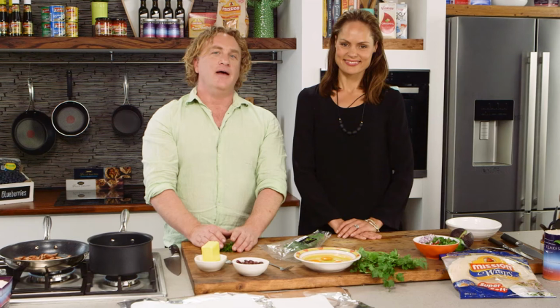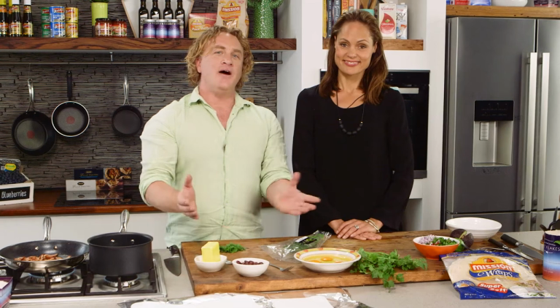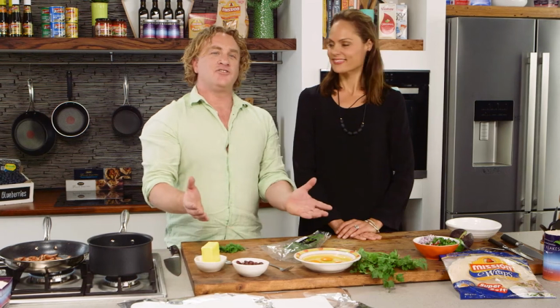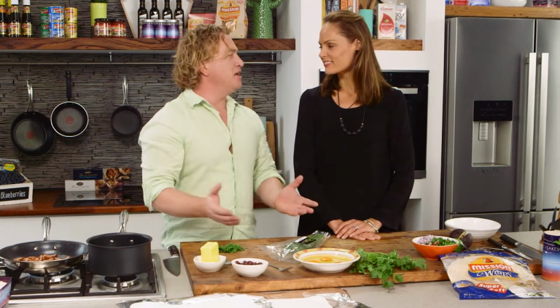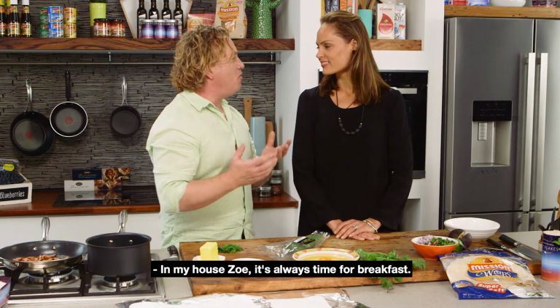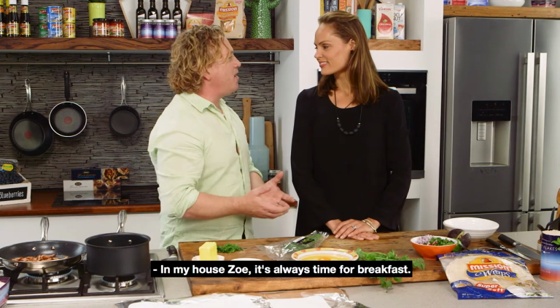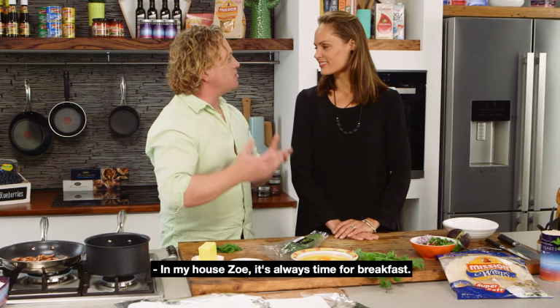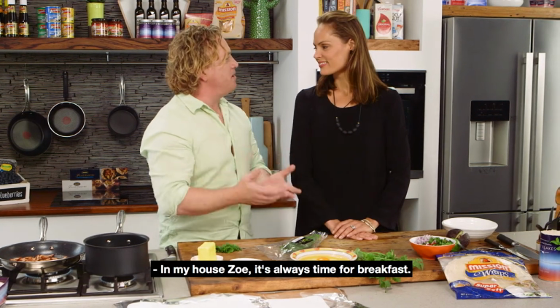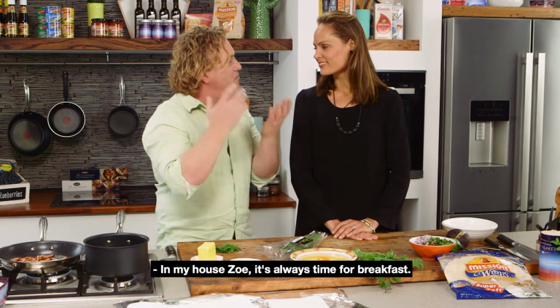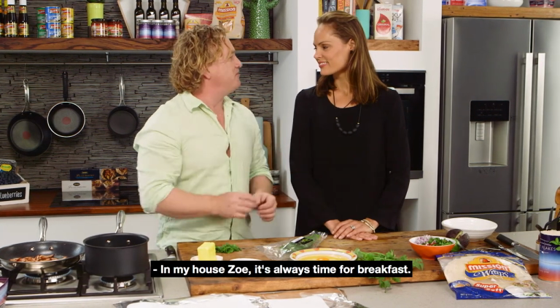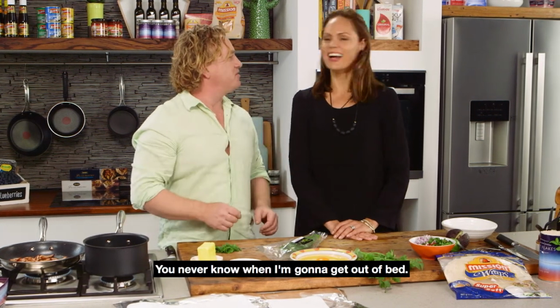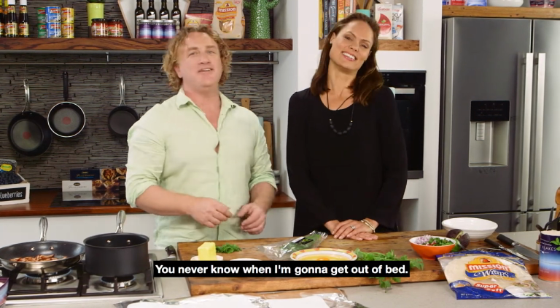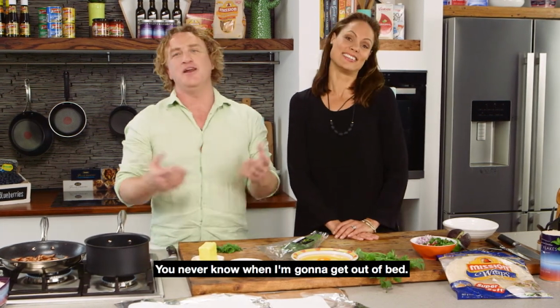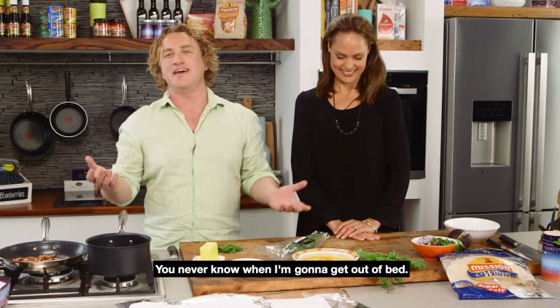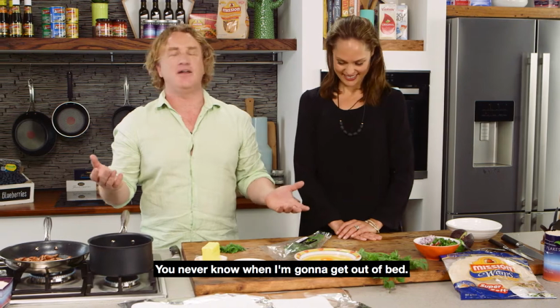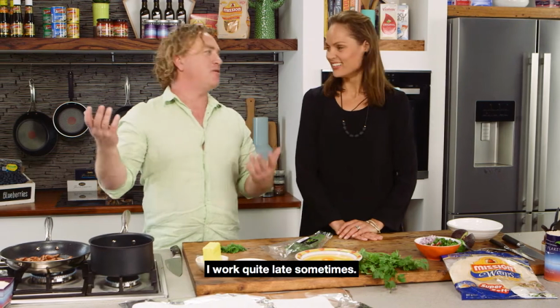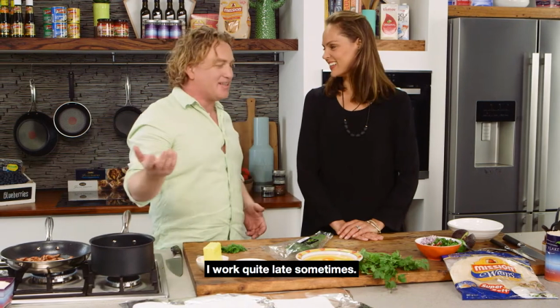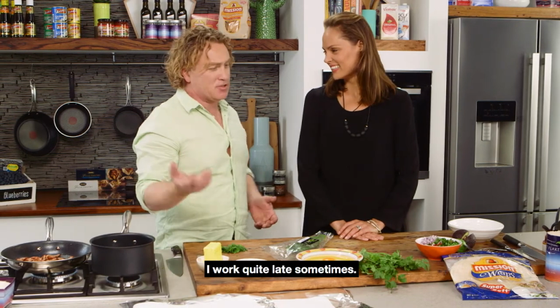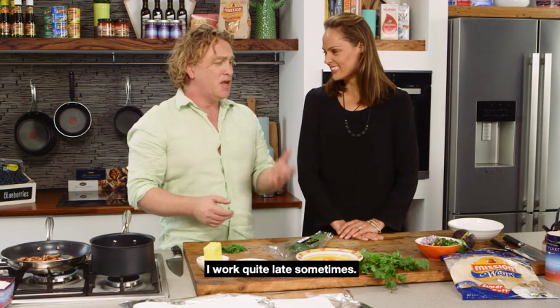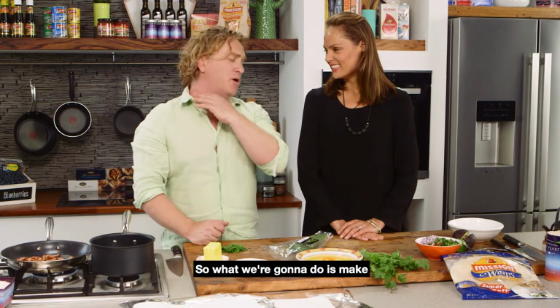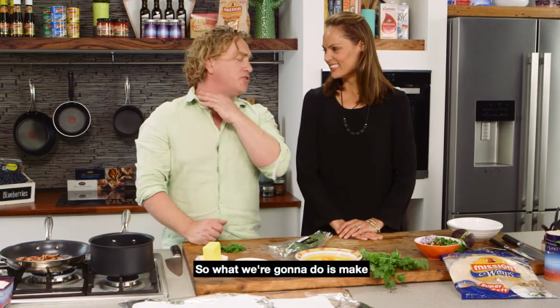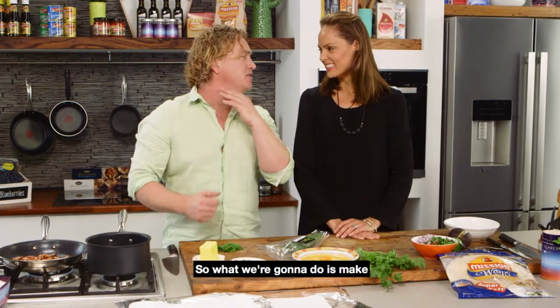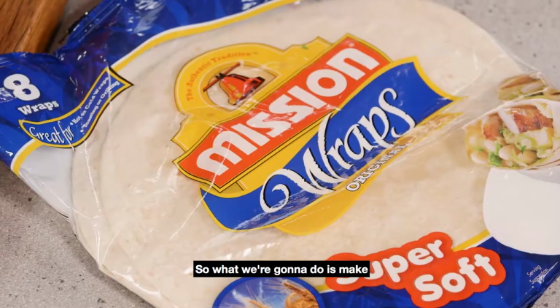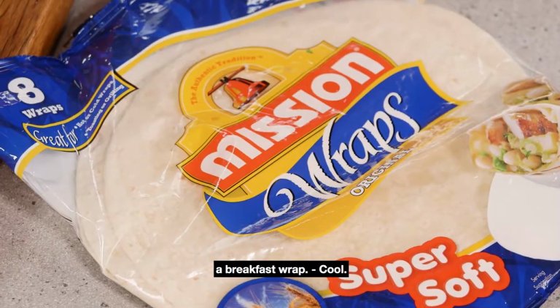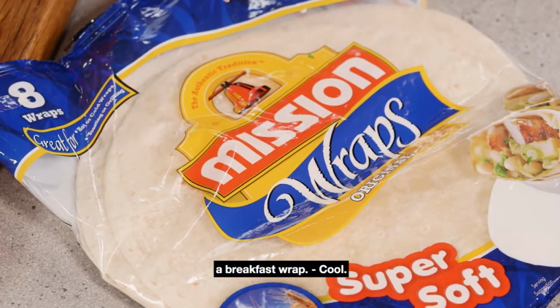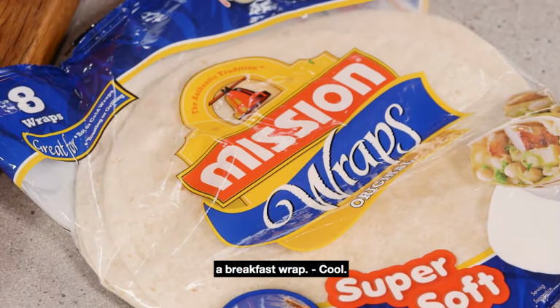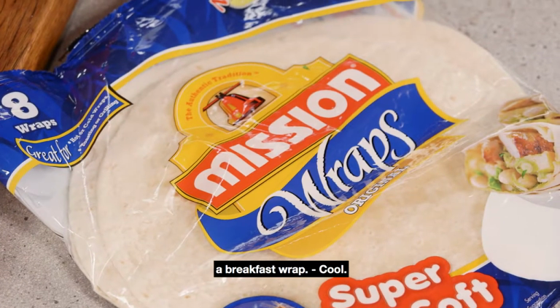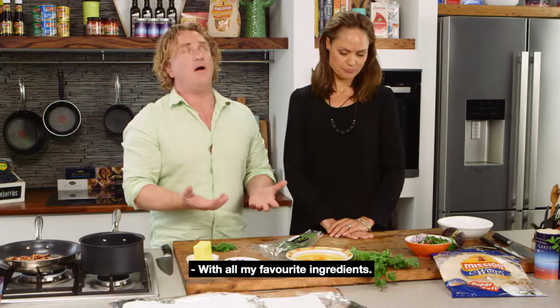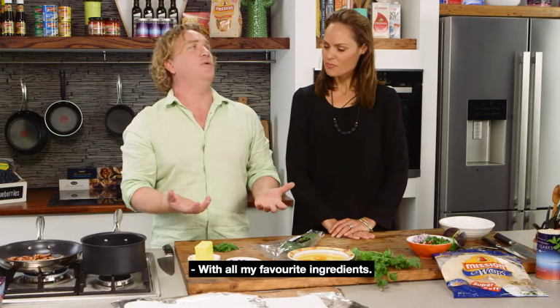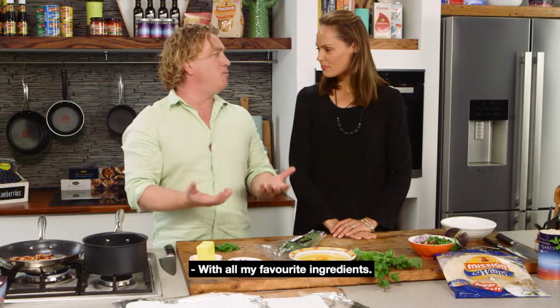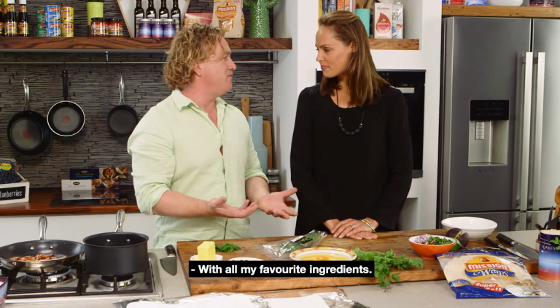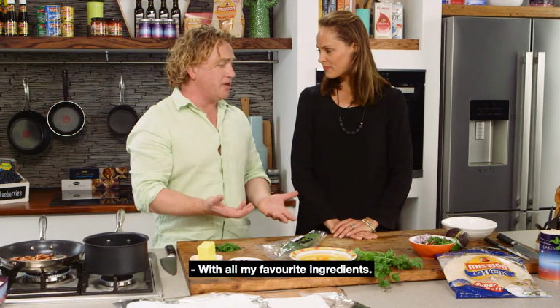In my house, Zoe, it's always time for breakfast. You never know when I'm going to get out of bed — I work quite late sometimes. So what we're going to do is make a breakfast wrap with all my favourite ingredients.